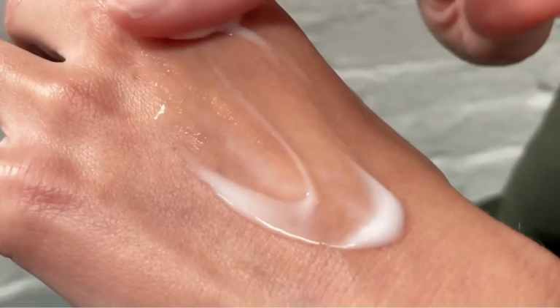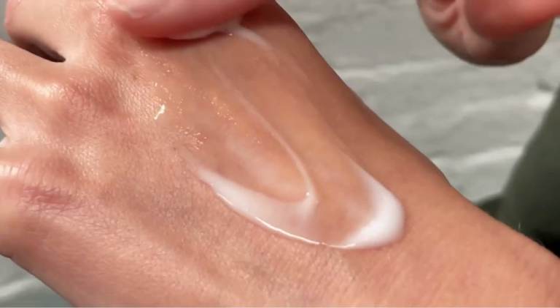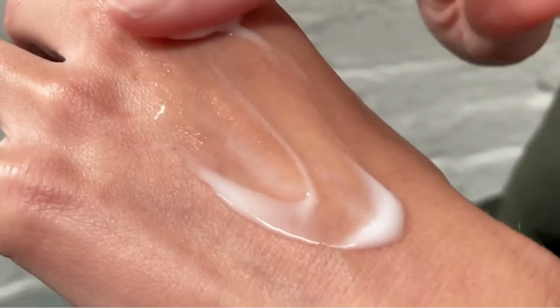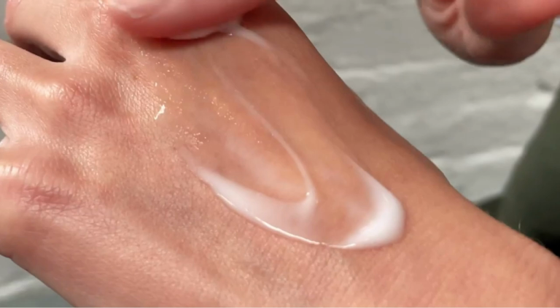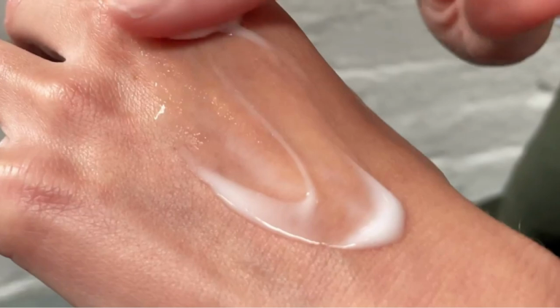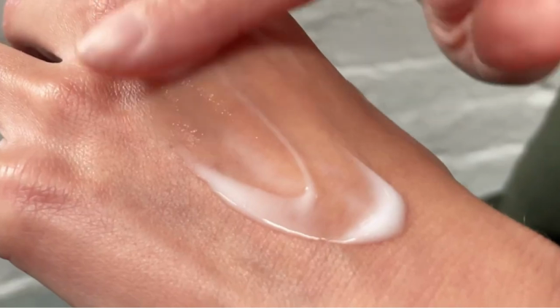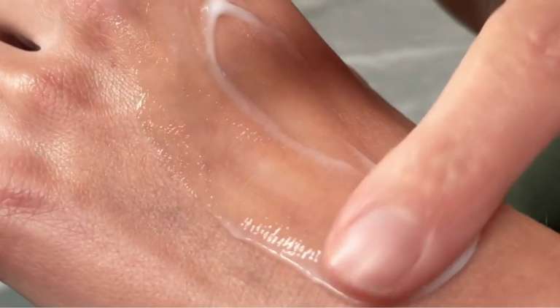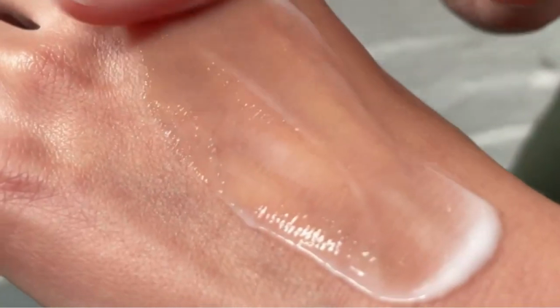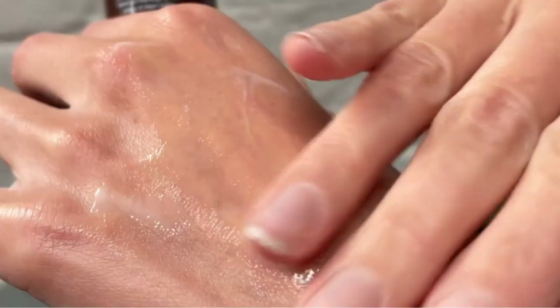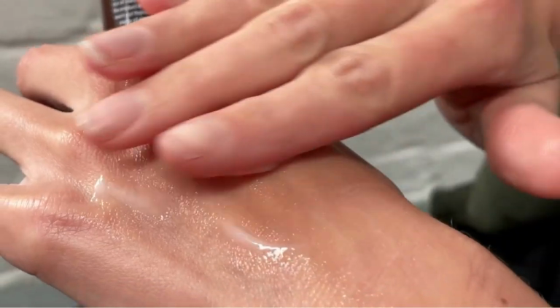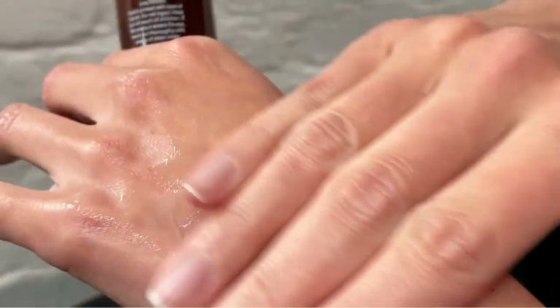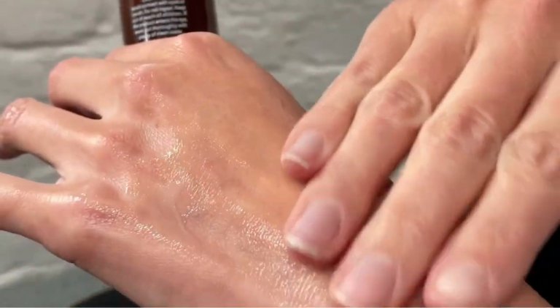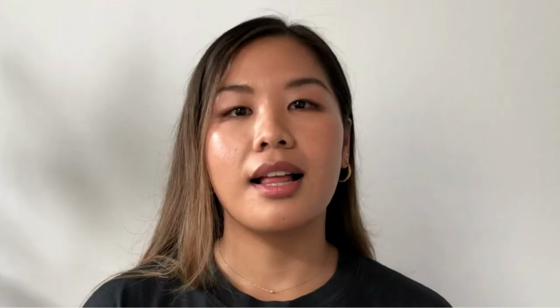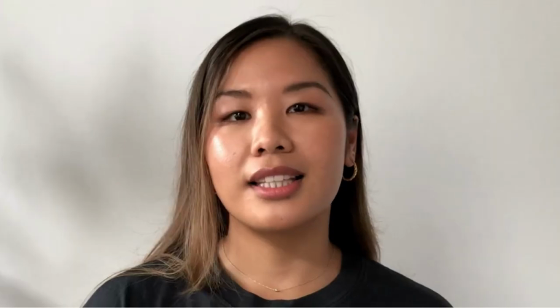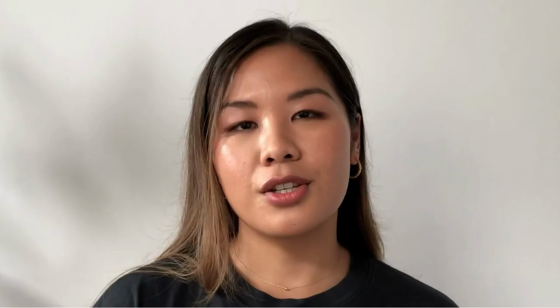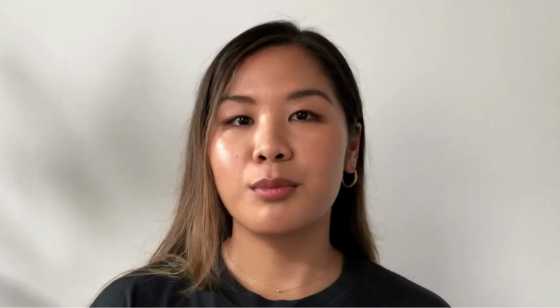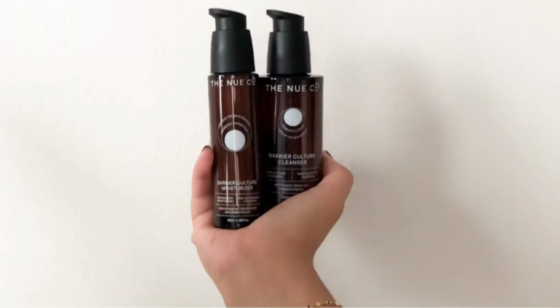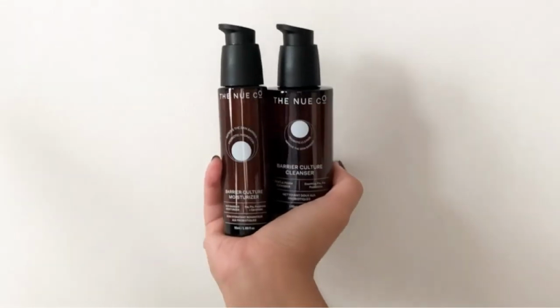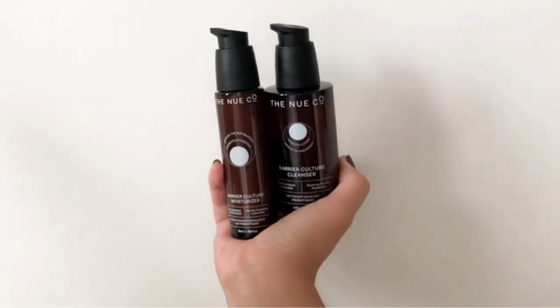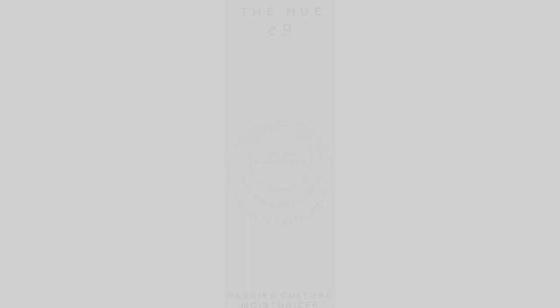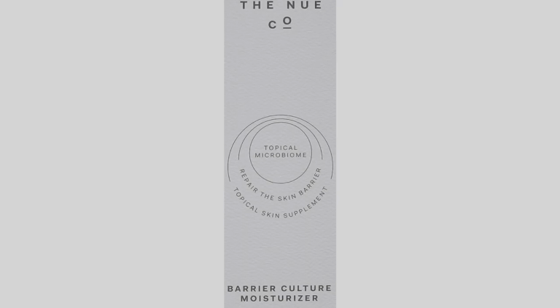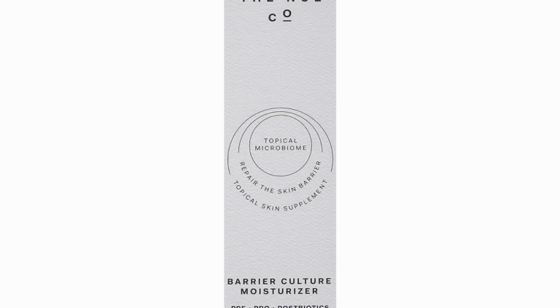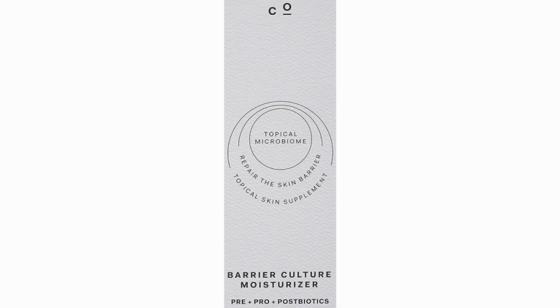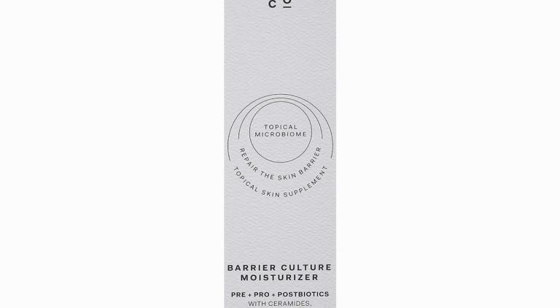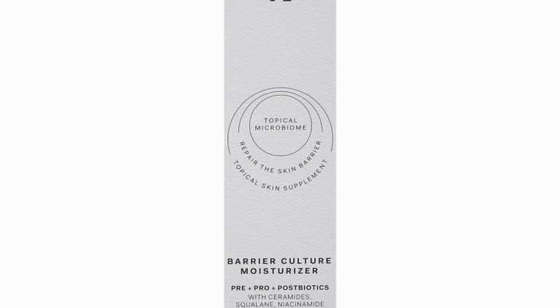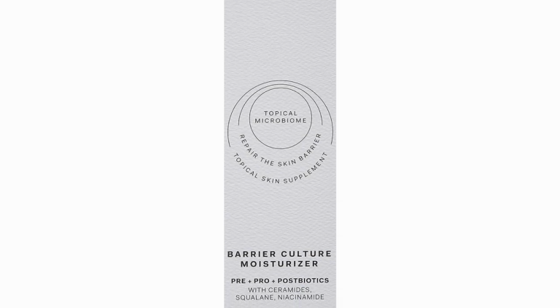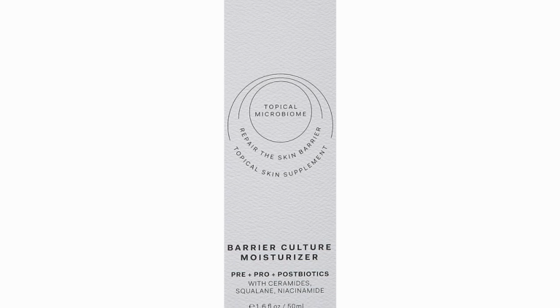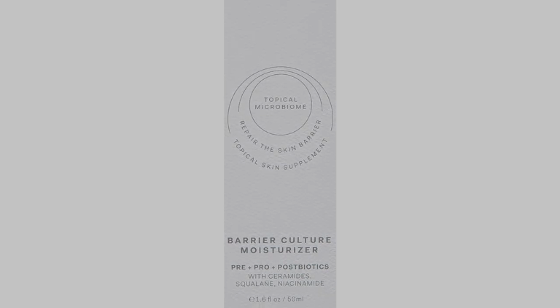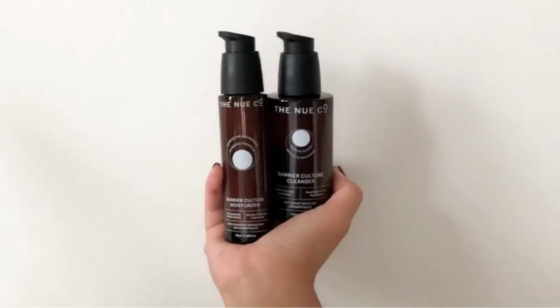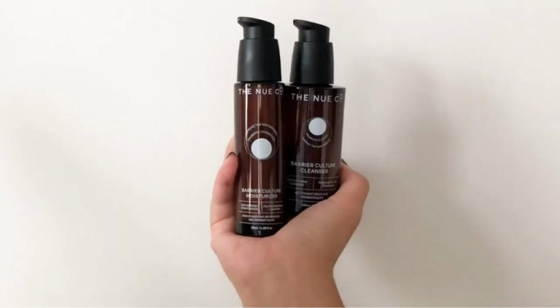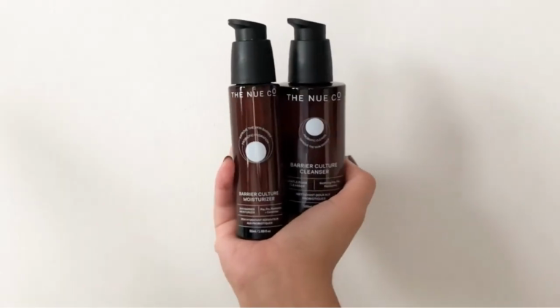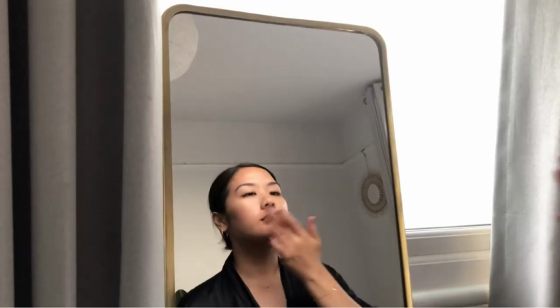Pros: pre-, pro-, and postbiotics, gel-to-cream formula won't feel heavy, vegan and cruelty-free, fragrance-free. Cons: pricier, no SPF, cells recognized as live but not actually living.